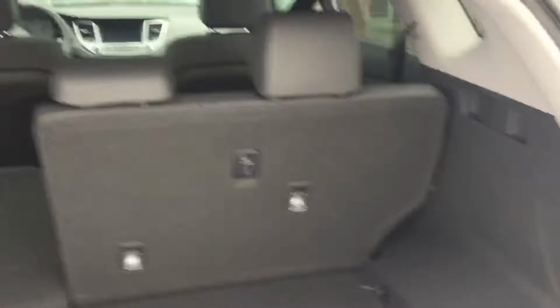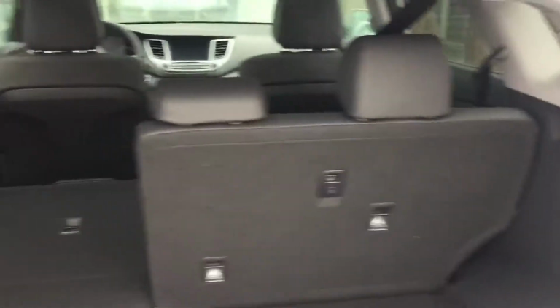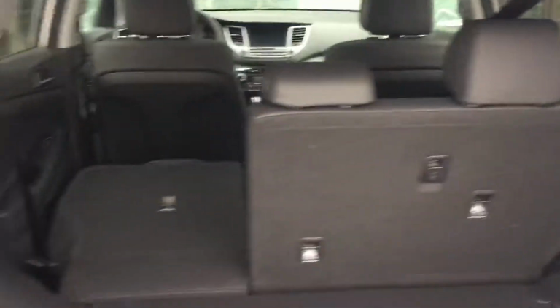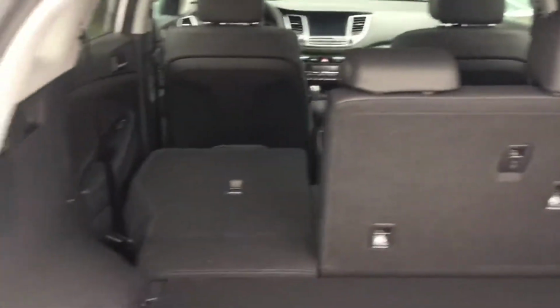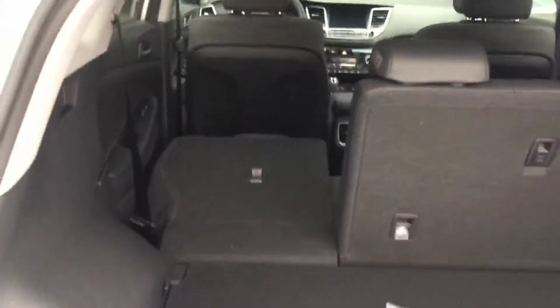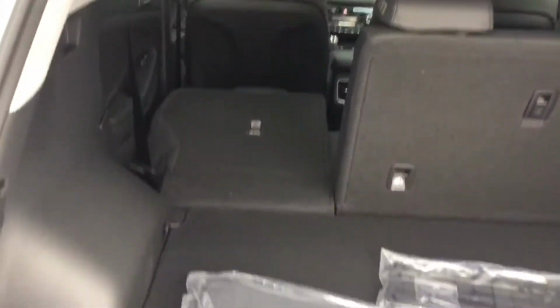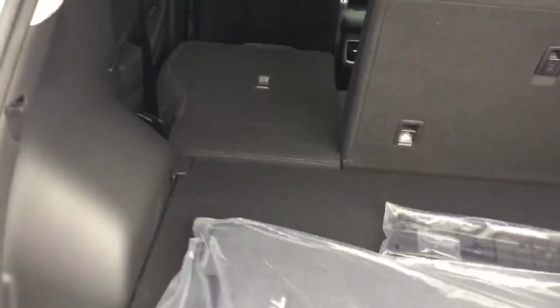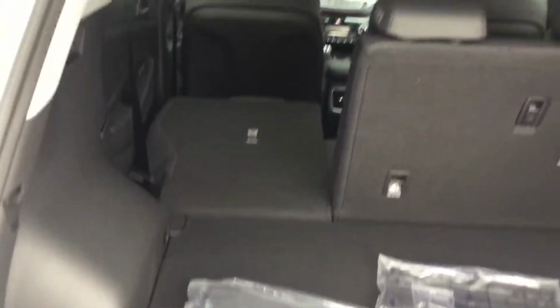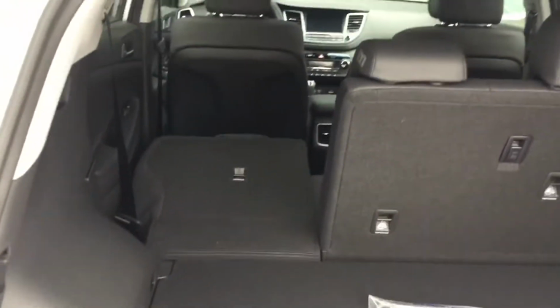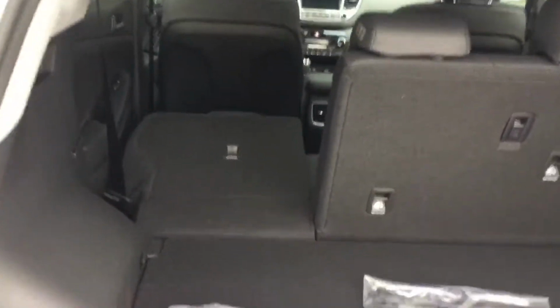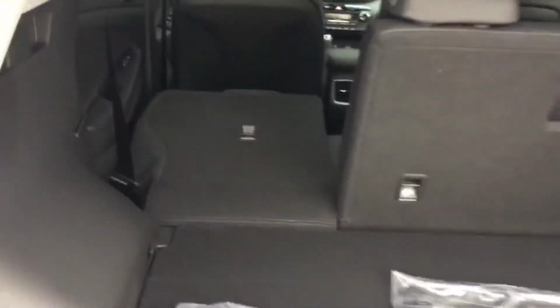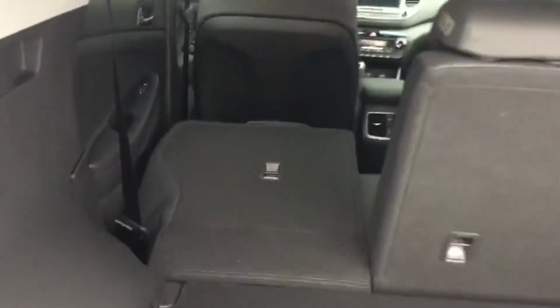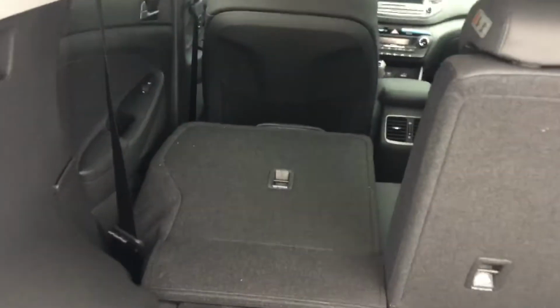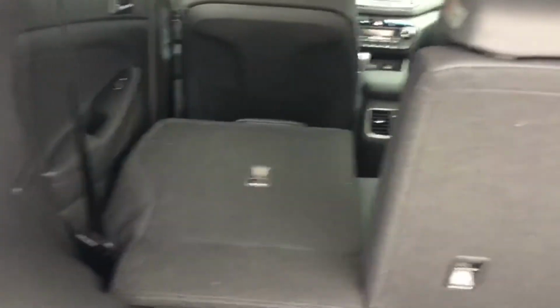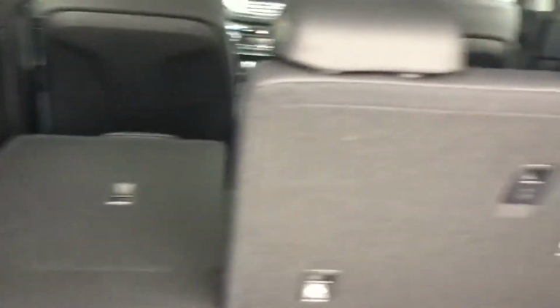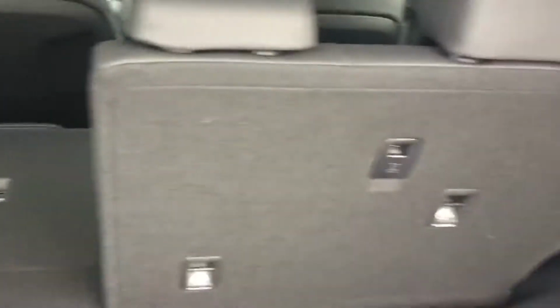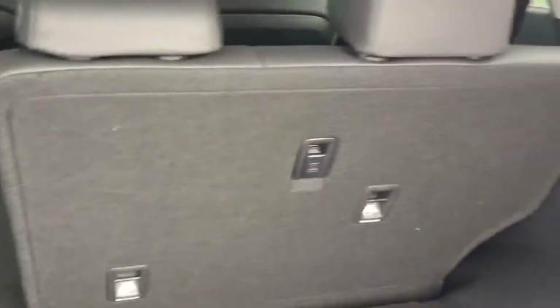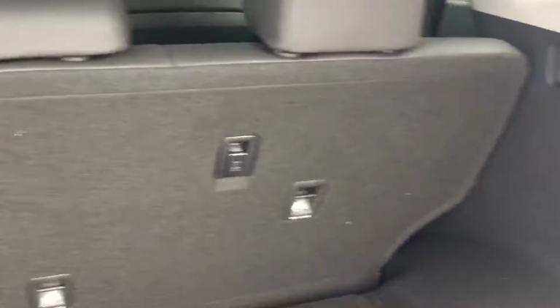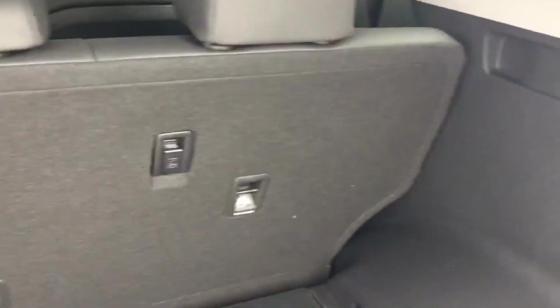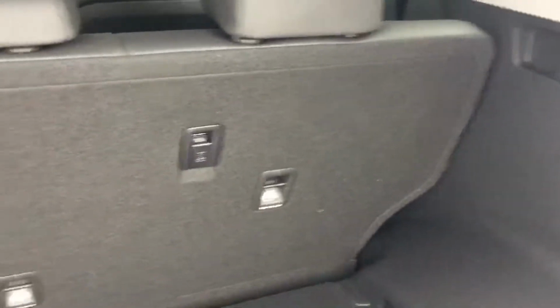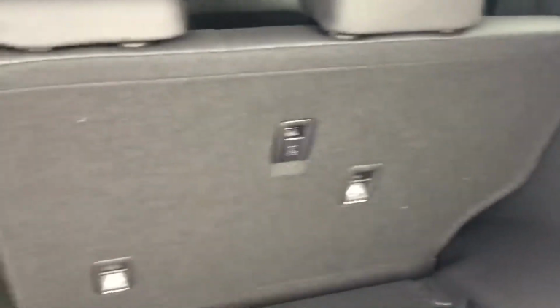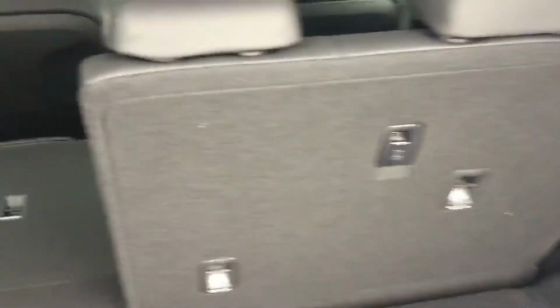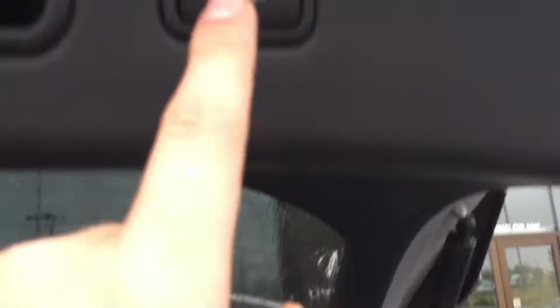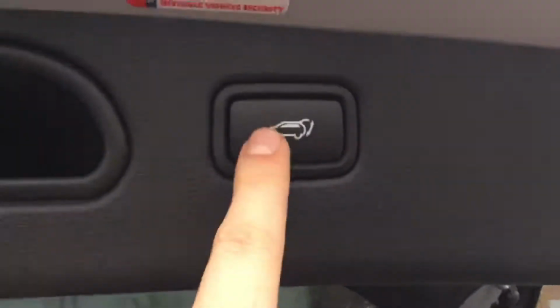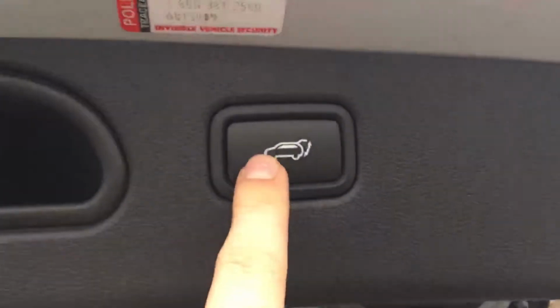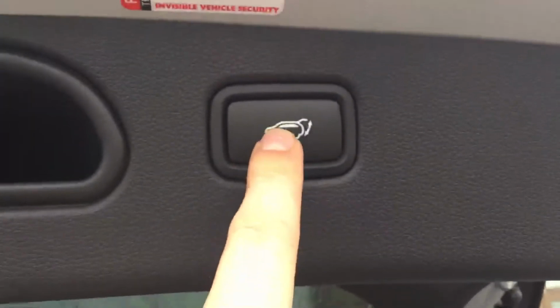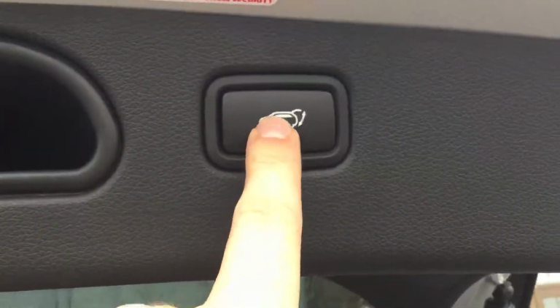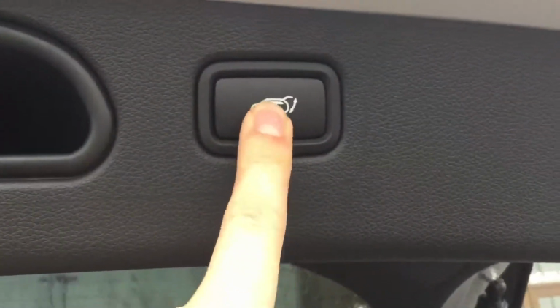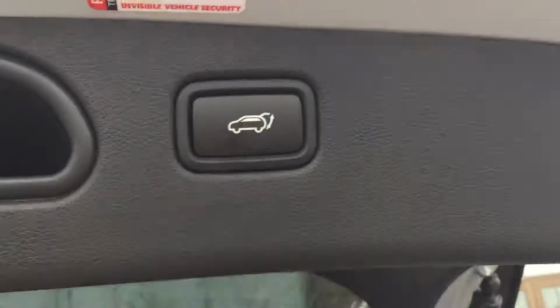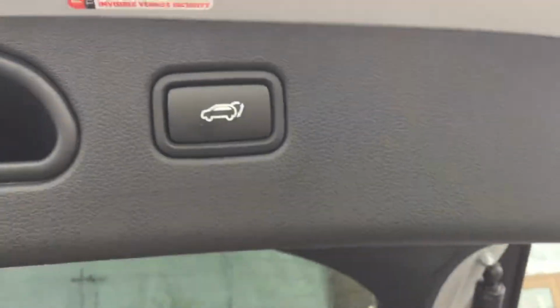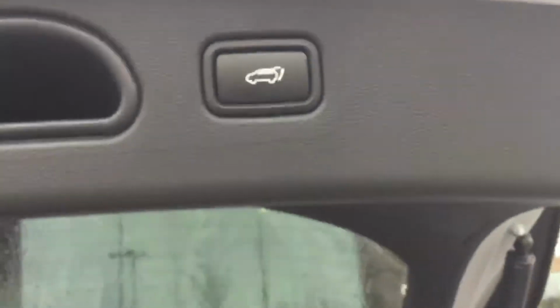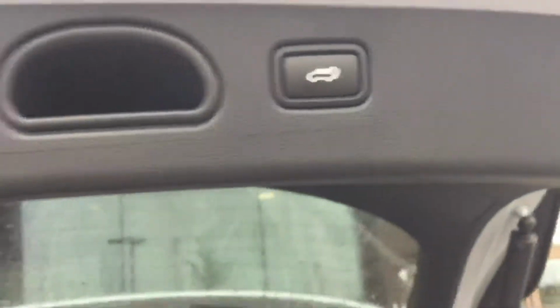Very spacious vehicle as you can see. The rear seats fold down giving you a 60-40 split — these ones fold down just as easy. To lower the trunk, all you do is press the button.